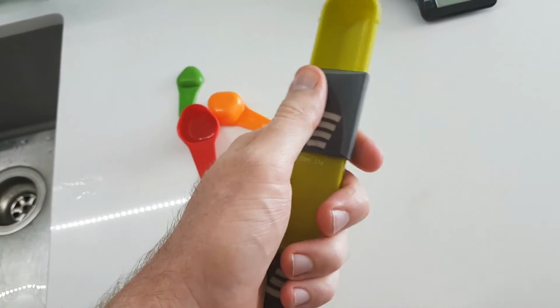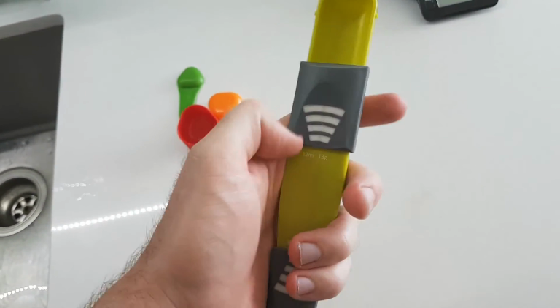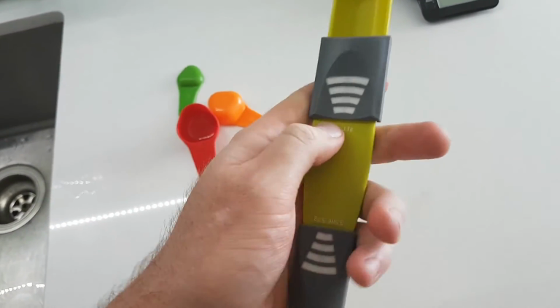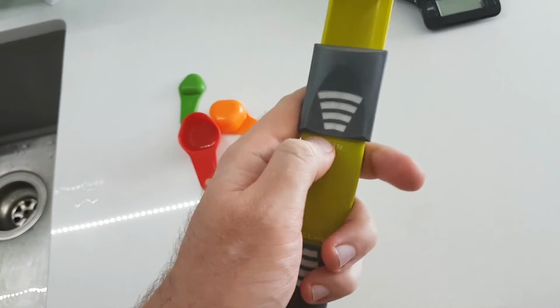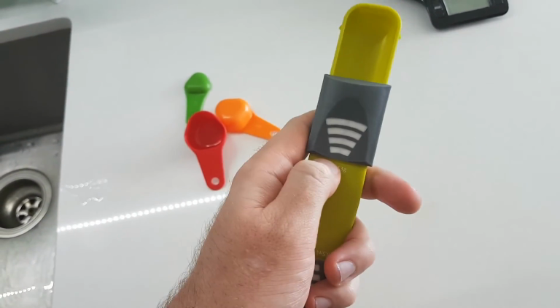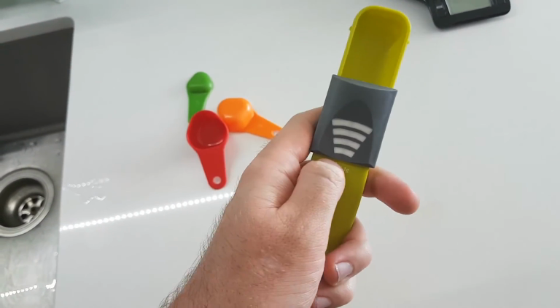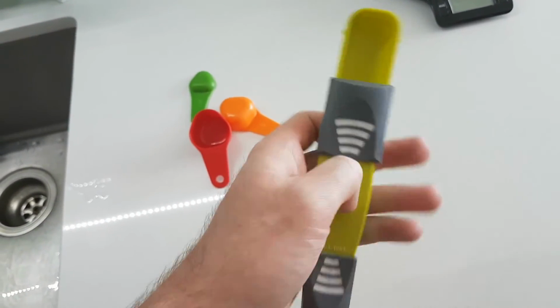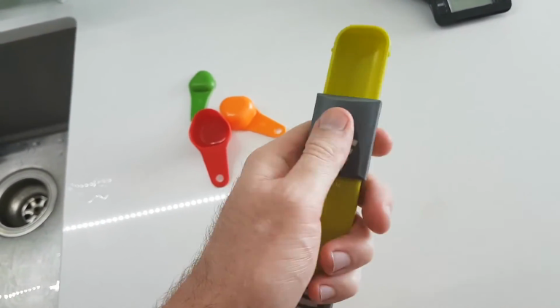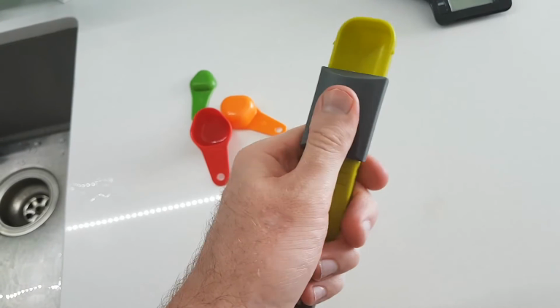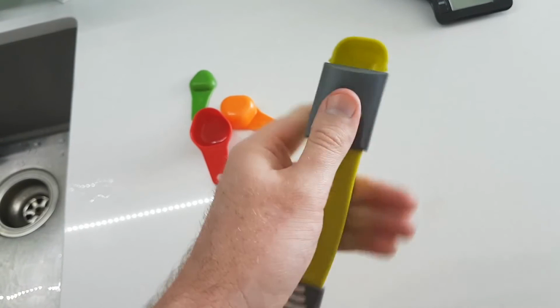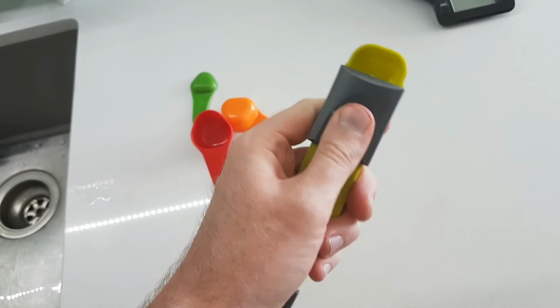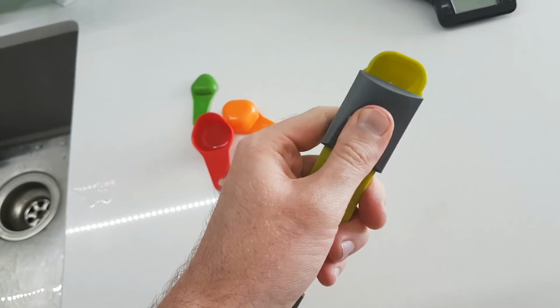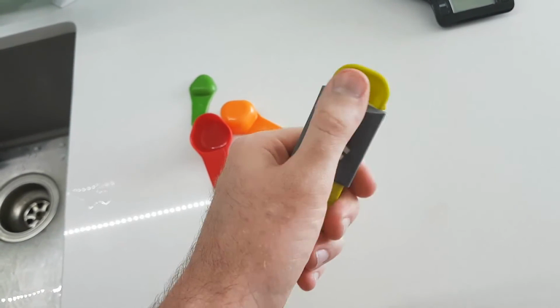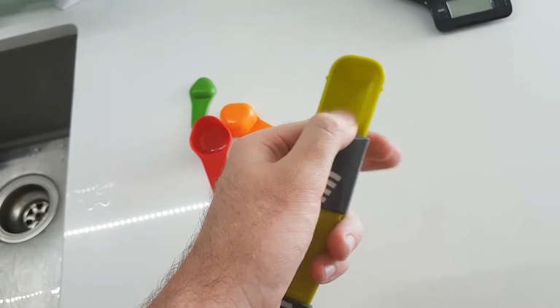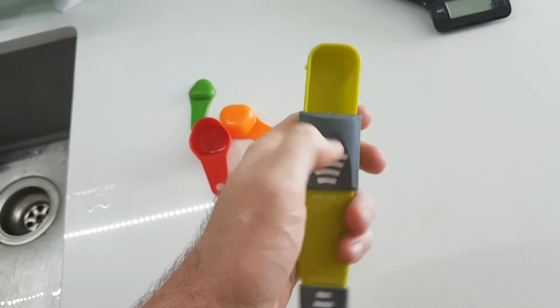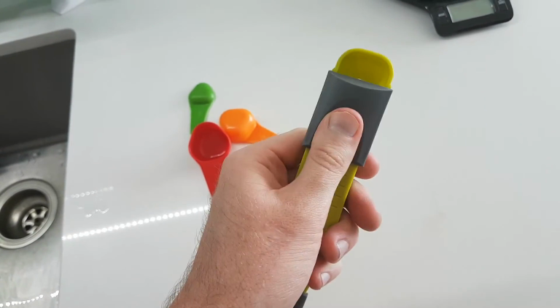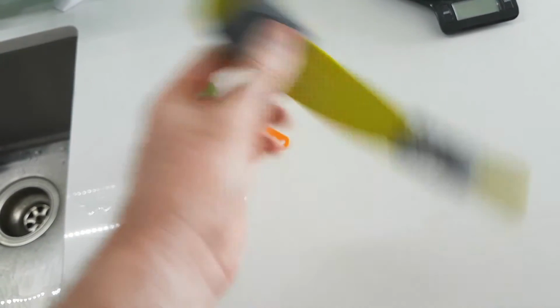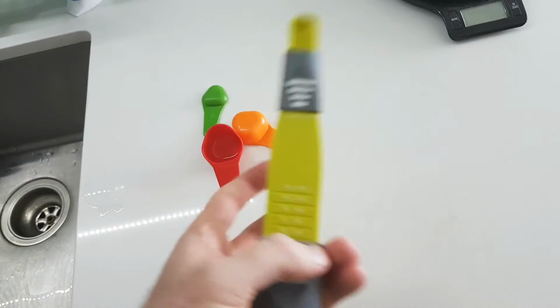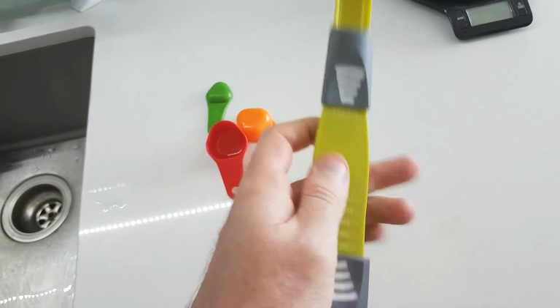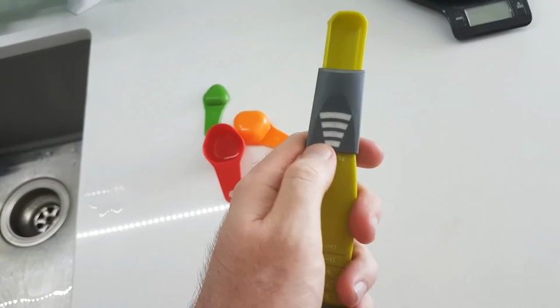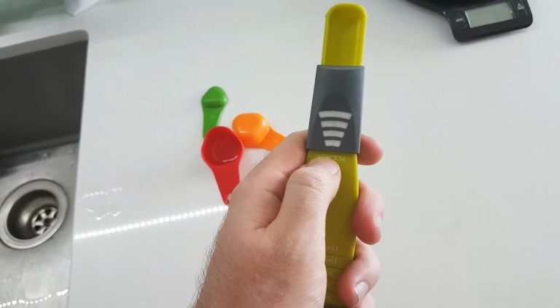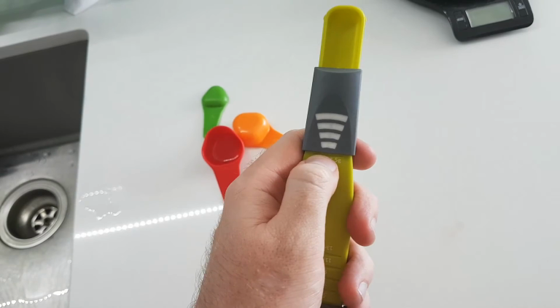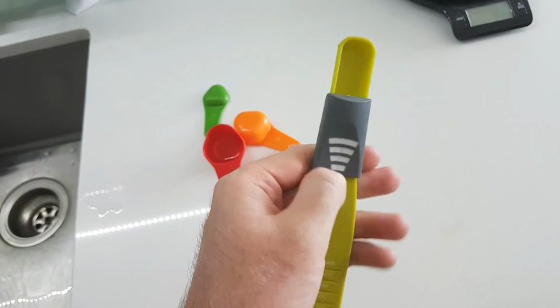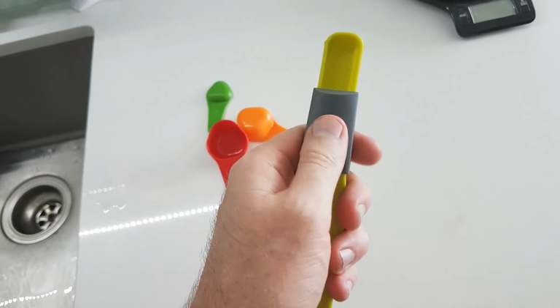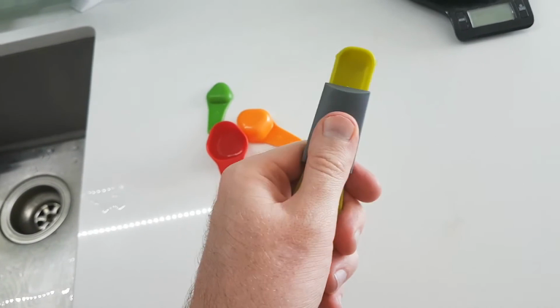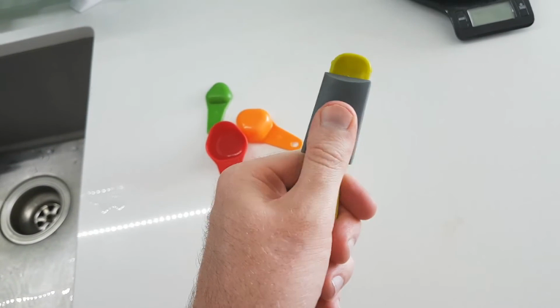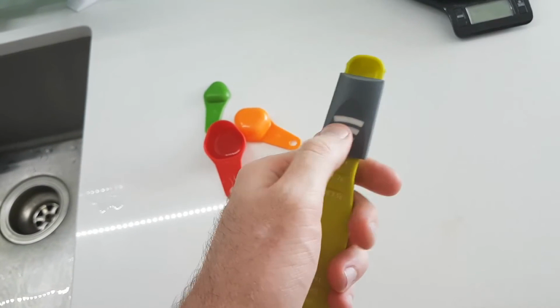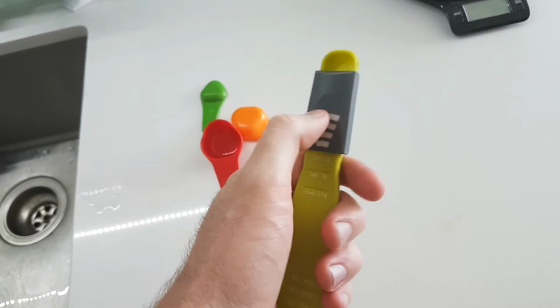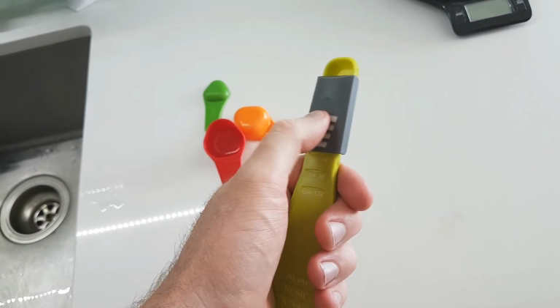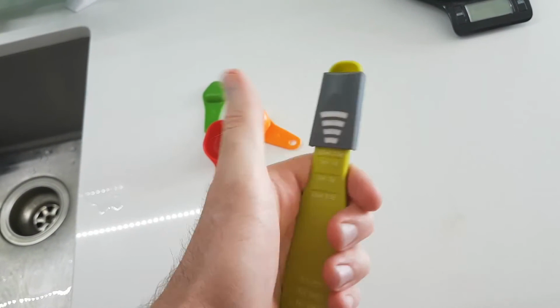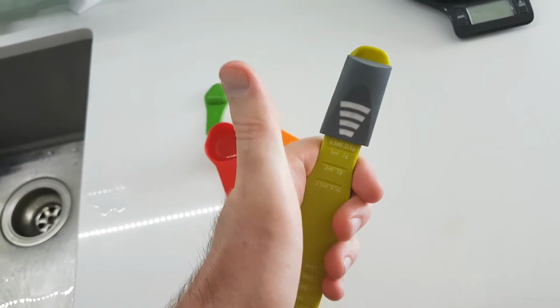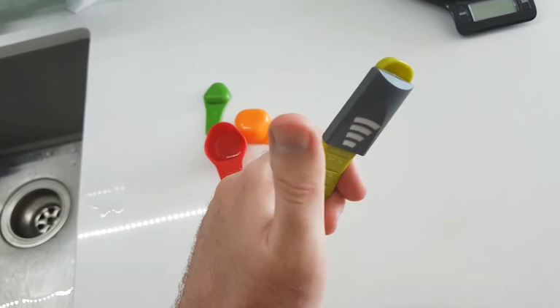On one side, it's got a tablespoon all the way down to a teaspoon. And then on the other side, you've got from a teaspoon all the way down to one-eighth of a teaspoon.